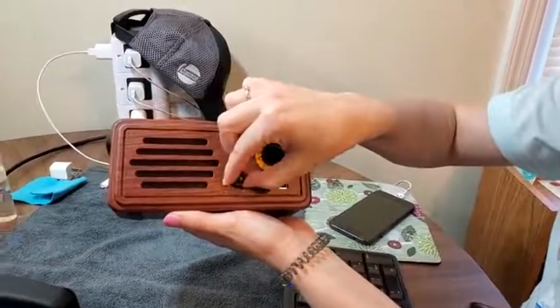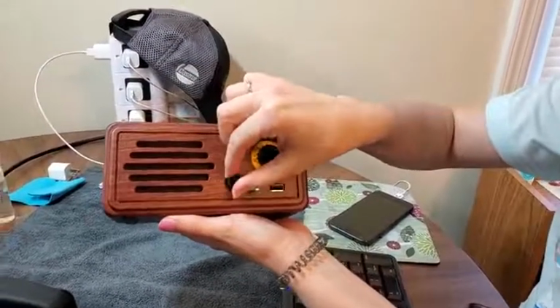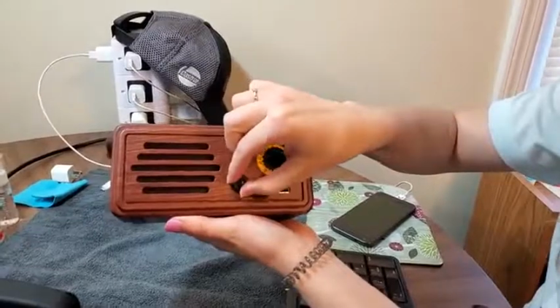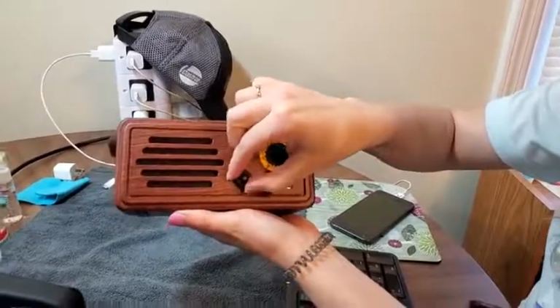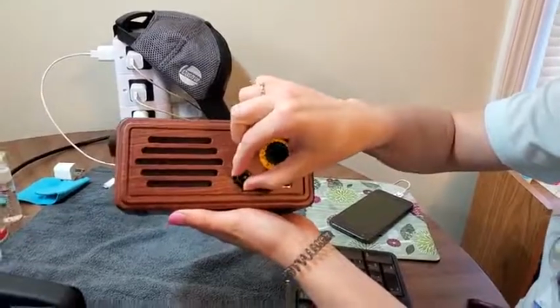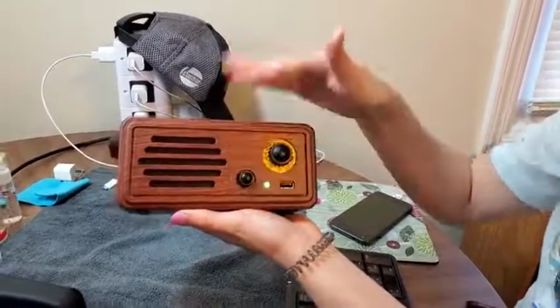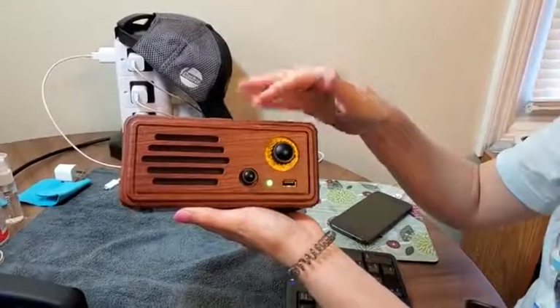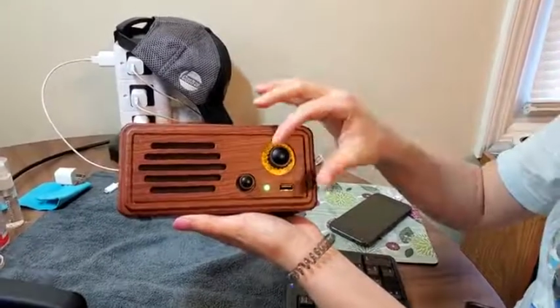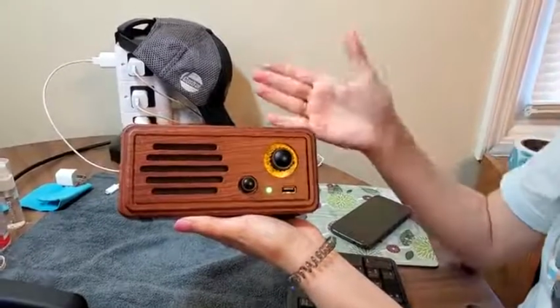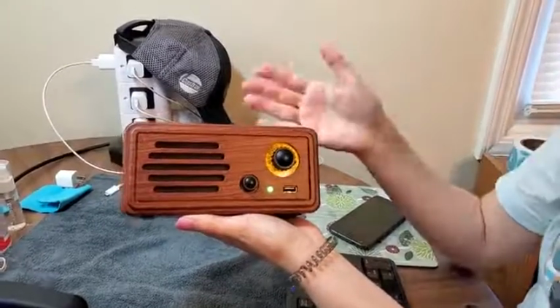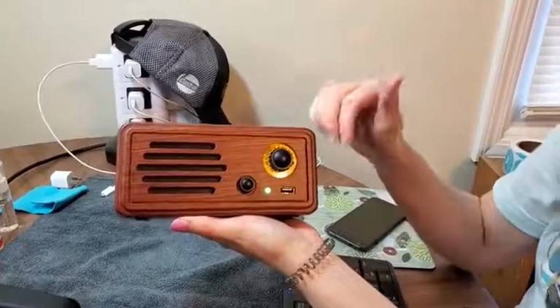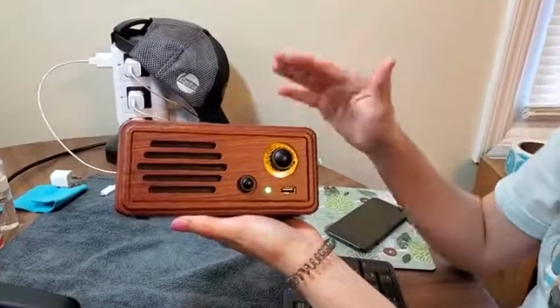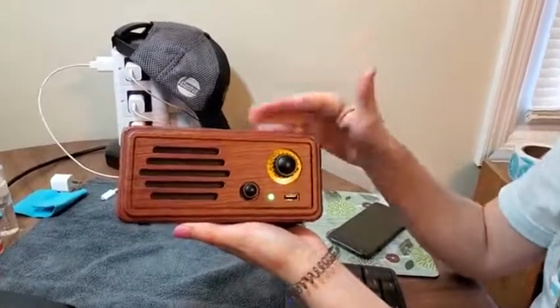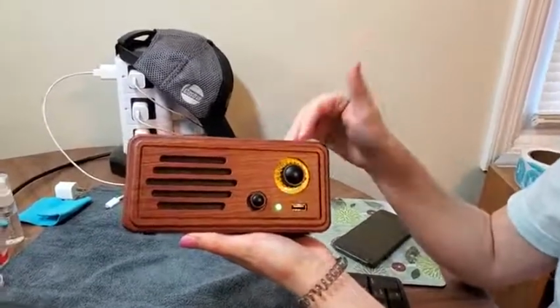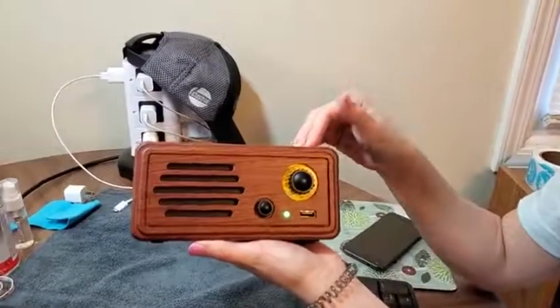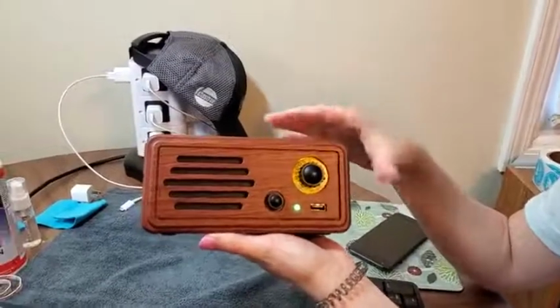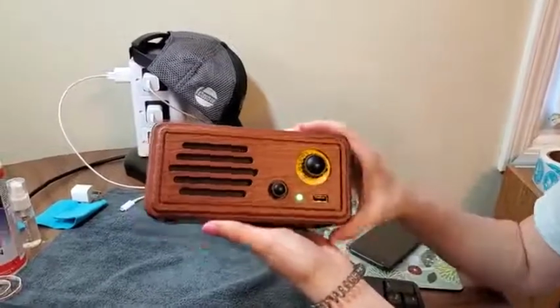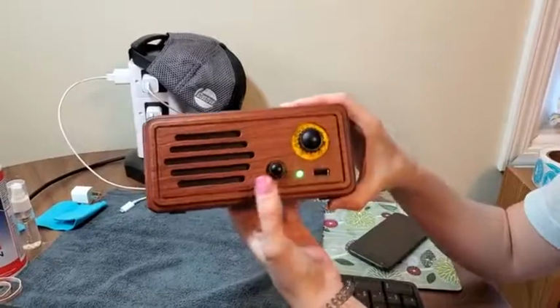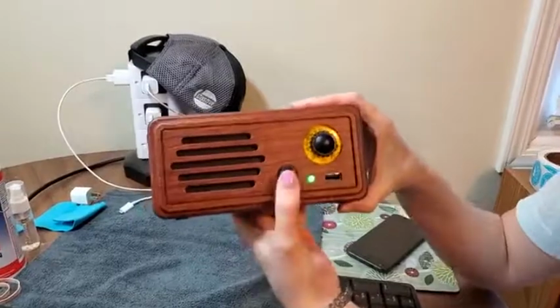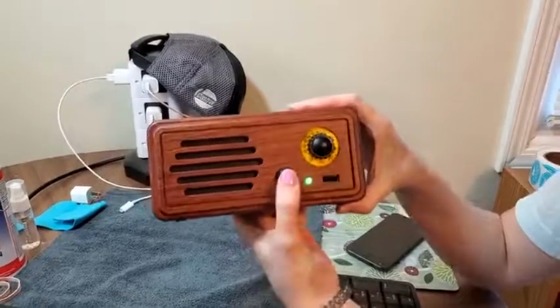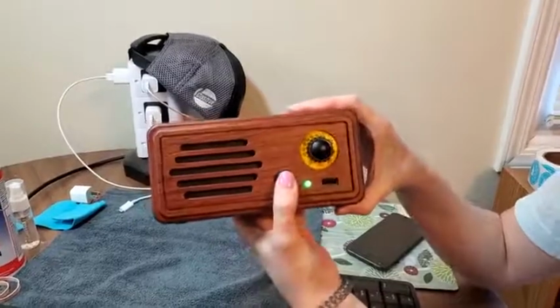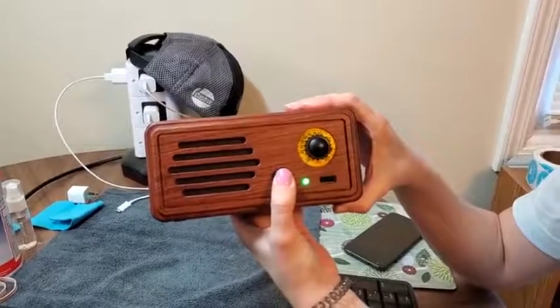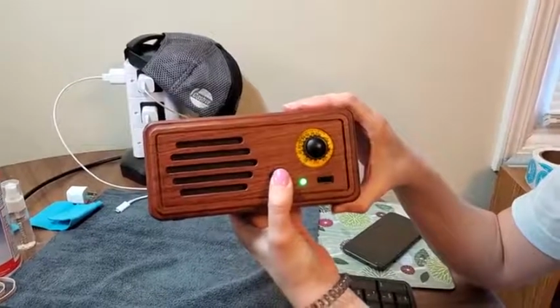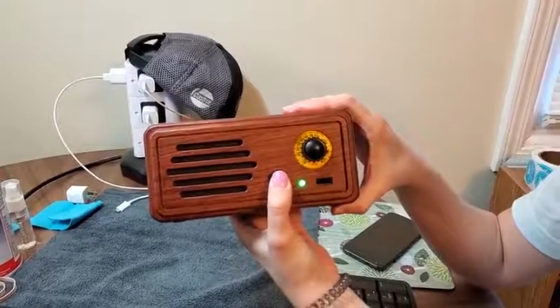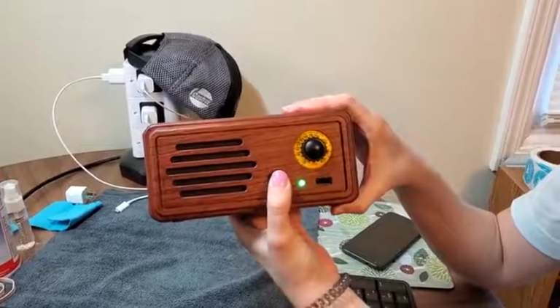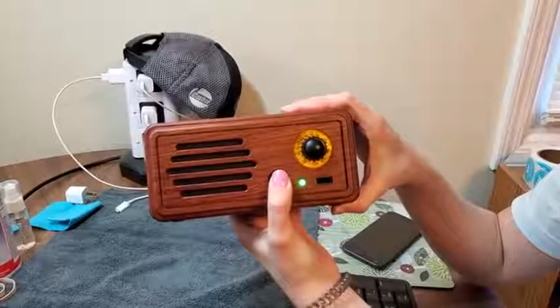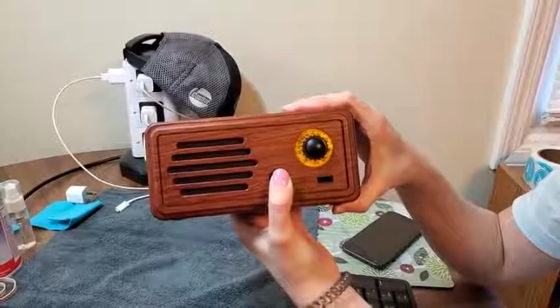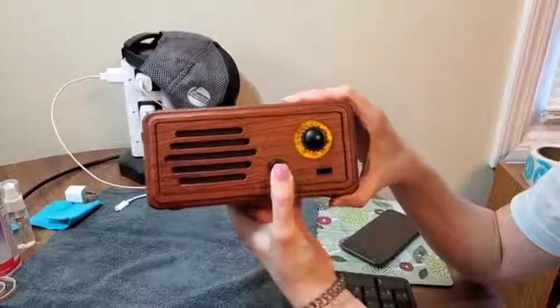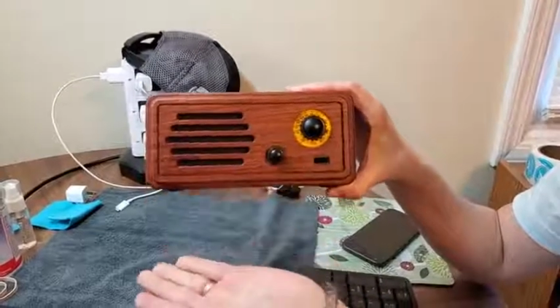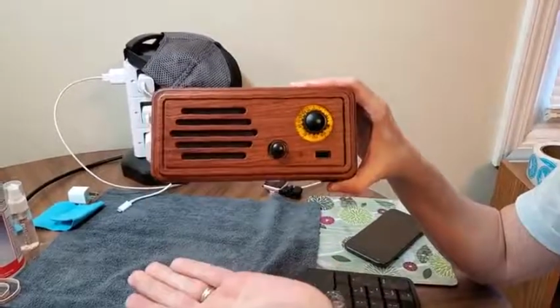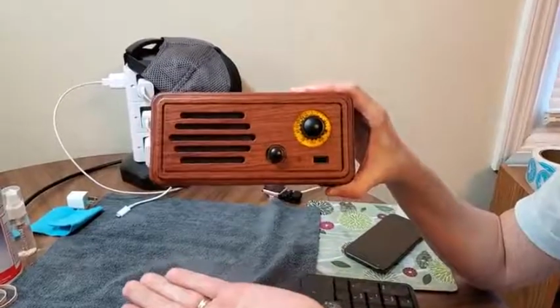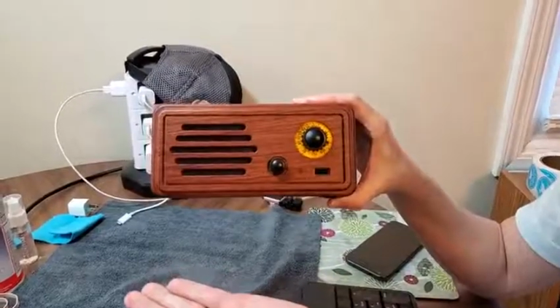It's pretty loud for the speaker. I really like that it can do Bluetooth and FM radio. And then to power it off, you're just going to hold this down until it turns off.